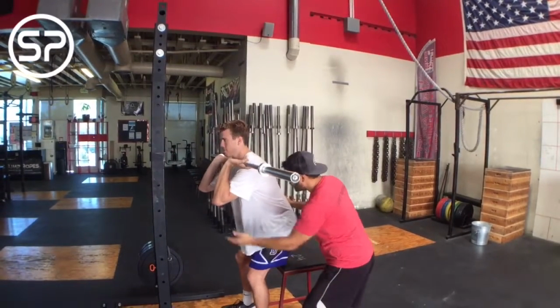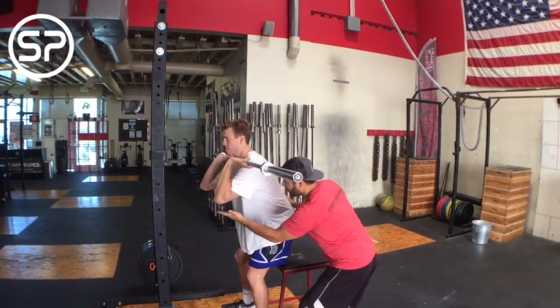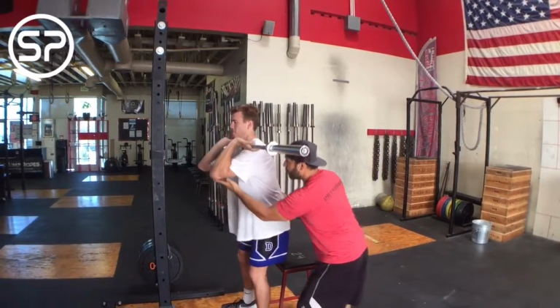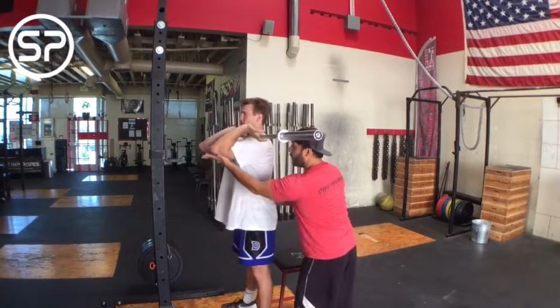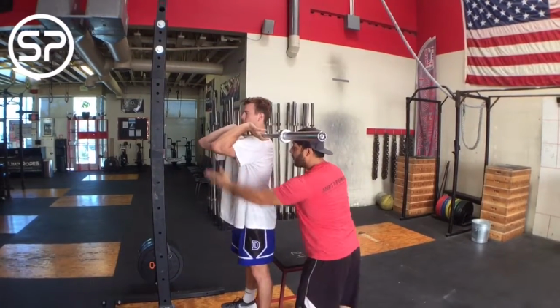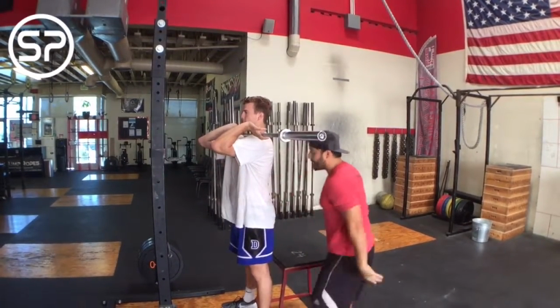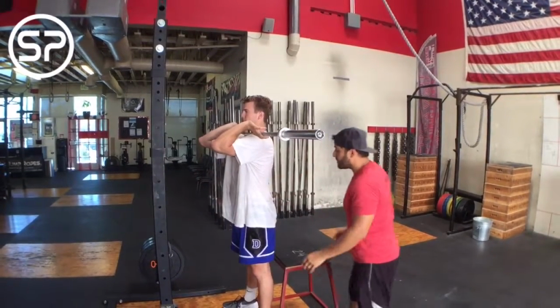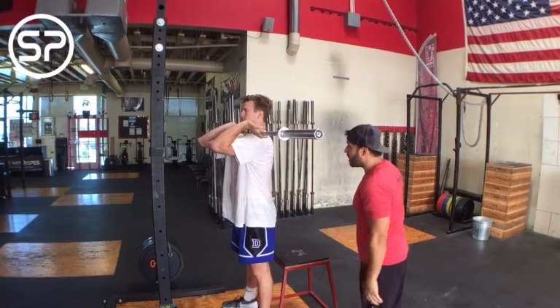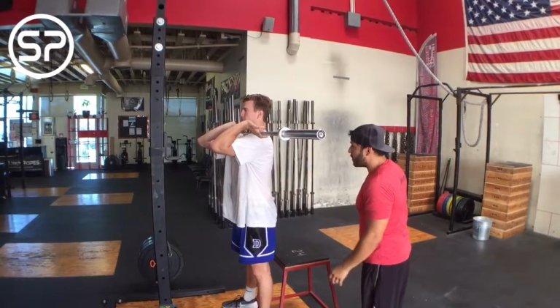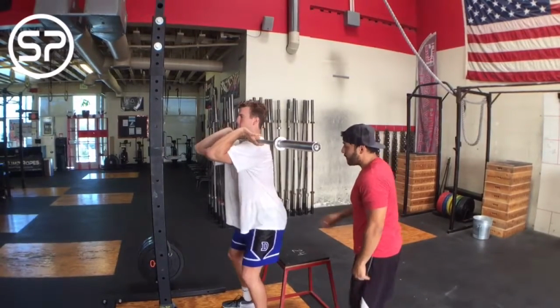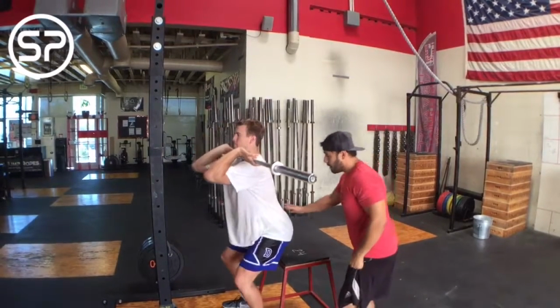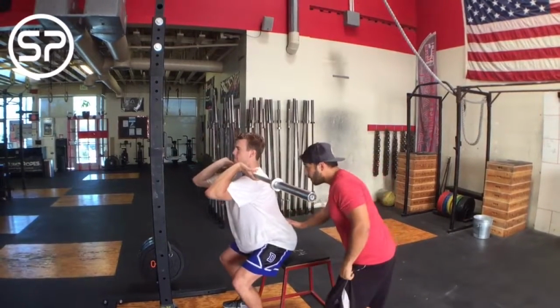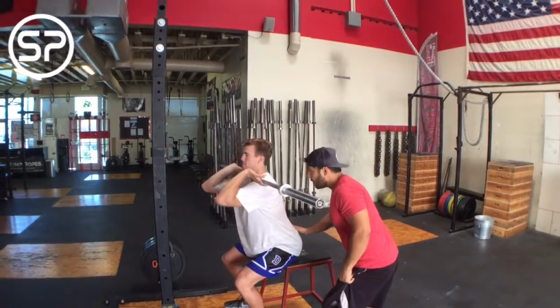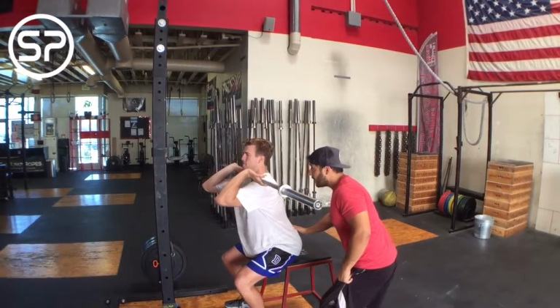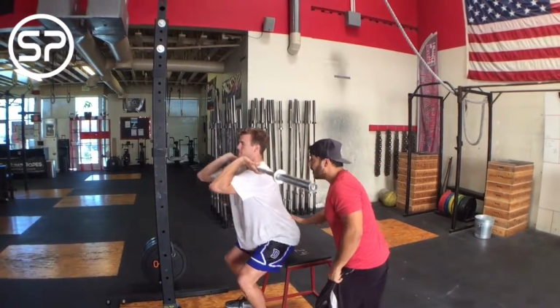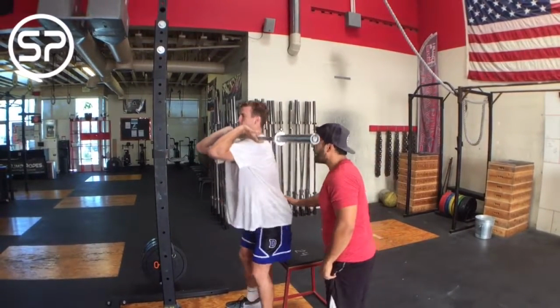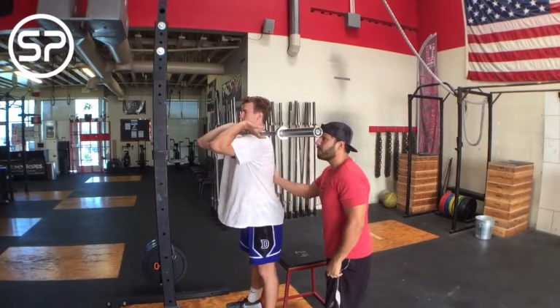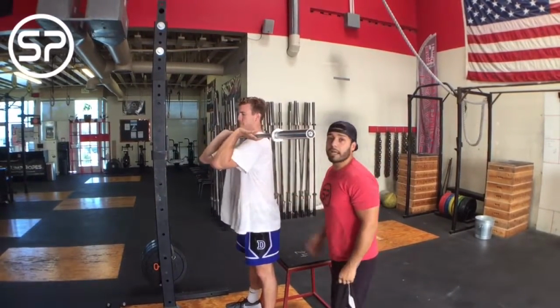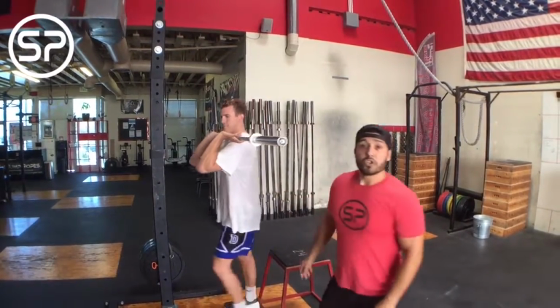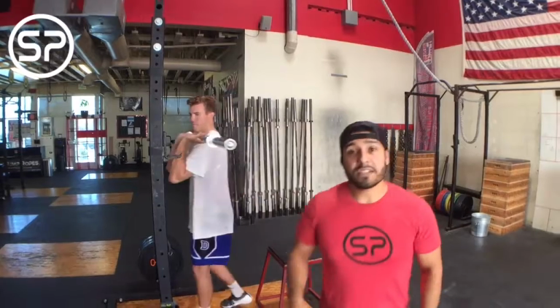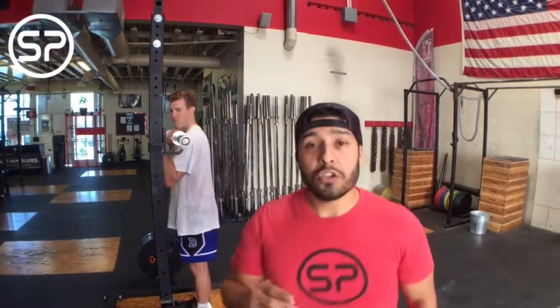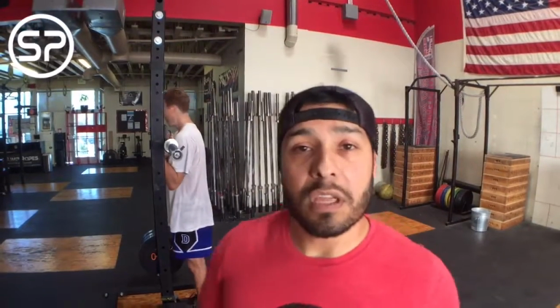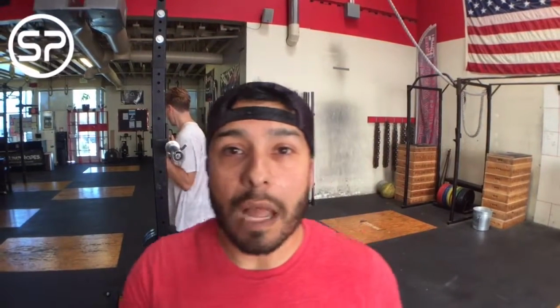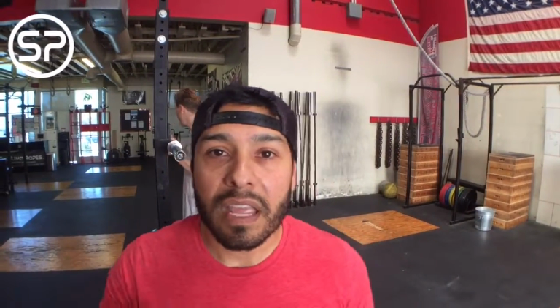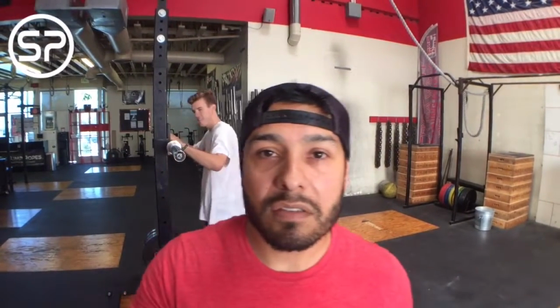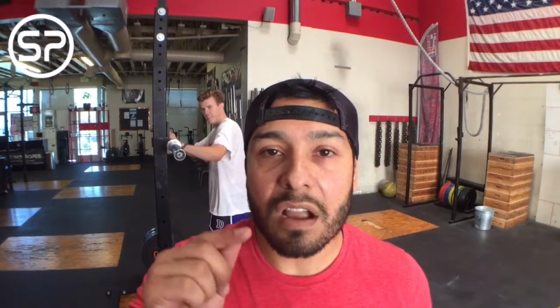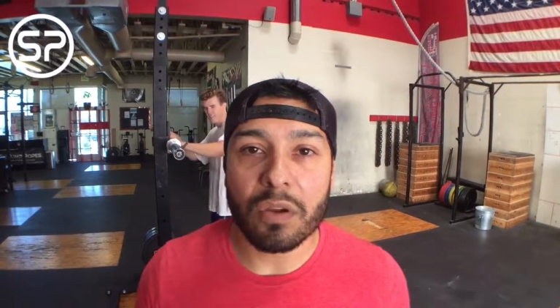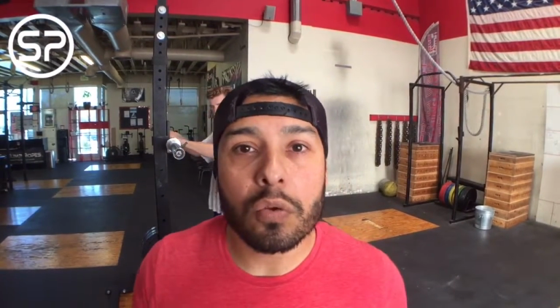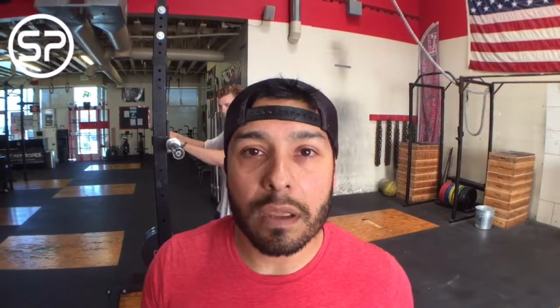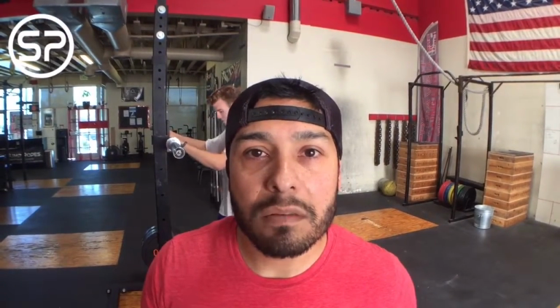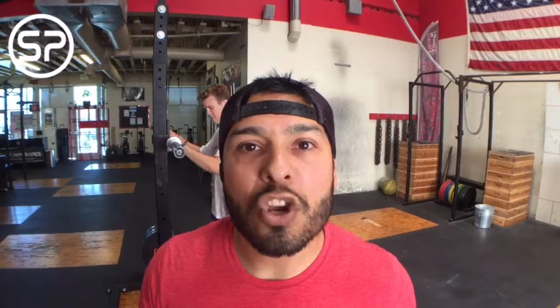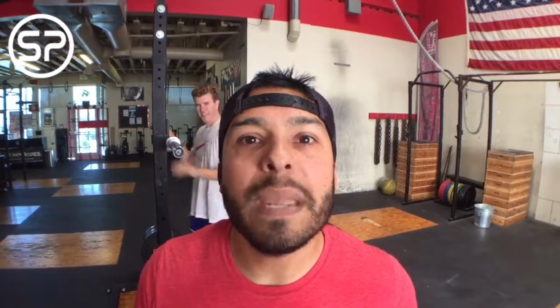Come back up, elbow up, maintain that good position, come back down, back up and relax. Don't cheat — stop it. It hurts, it's not good for you. Don't cheat or you're gonna be beat.